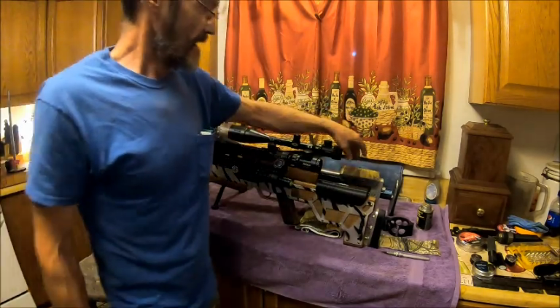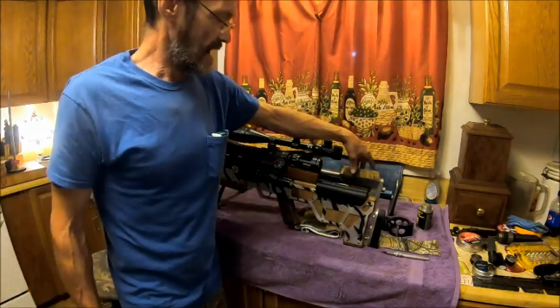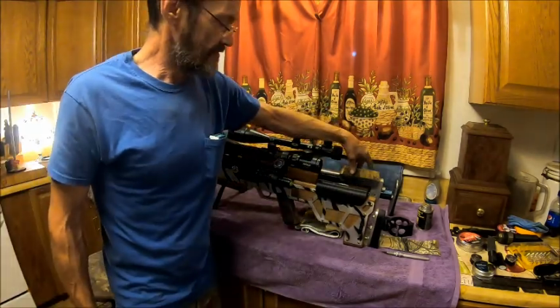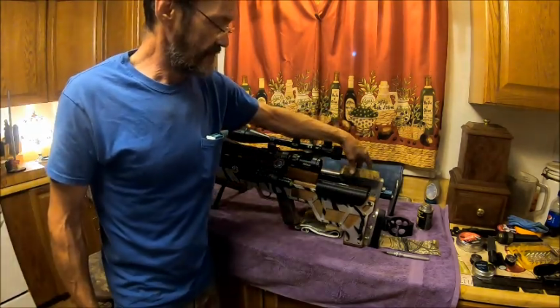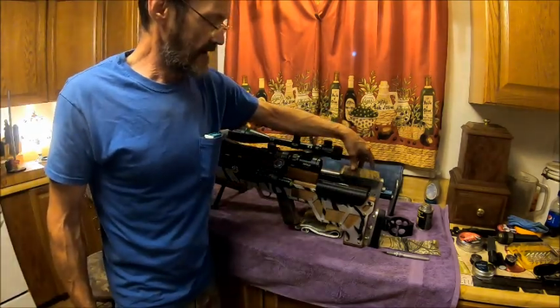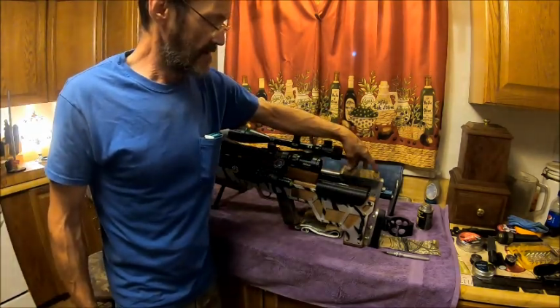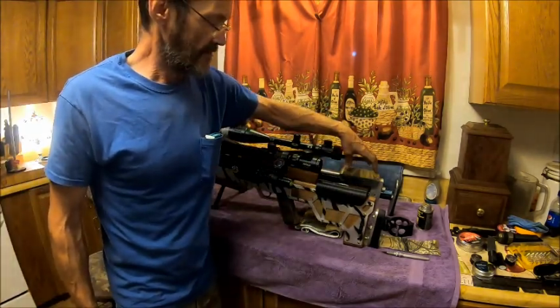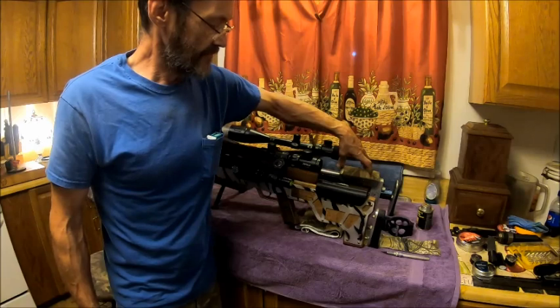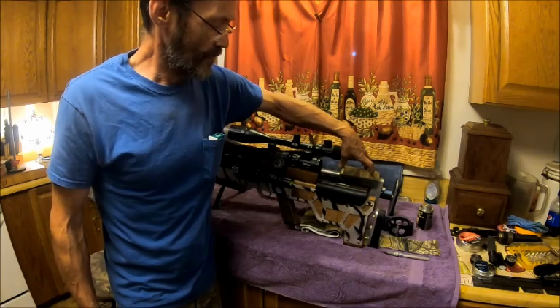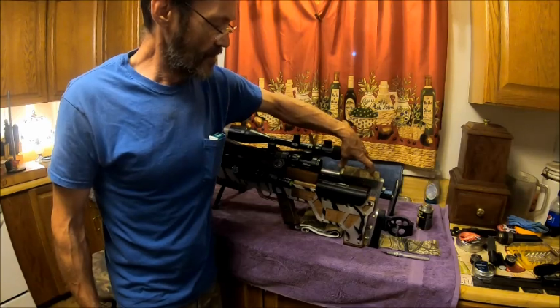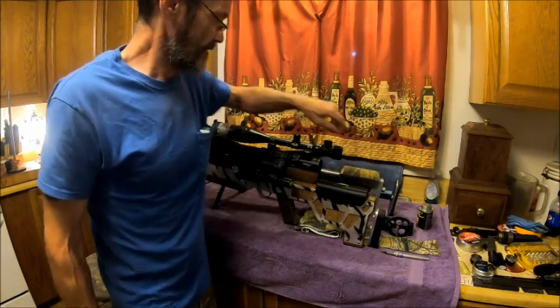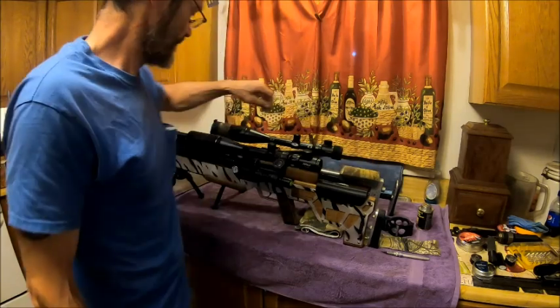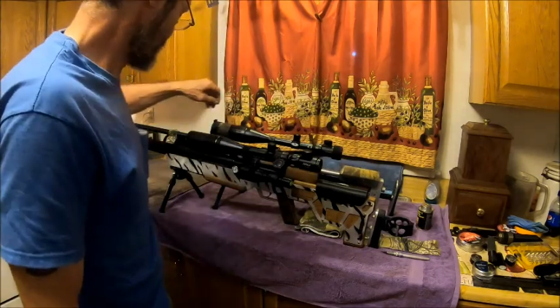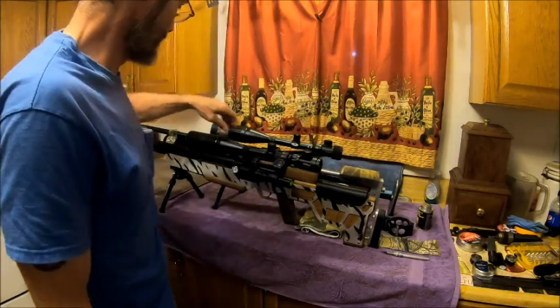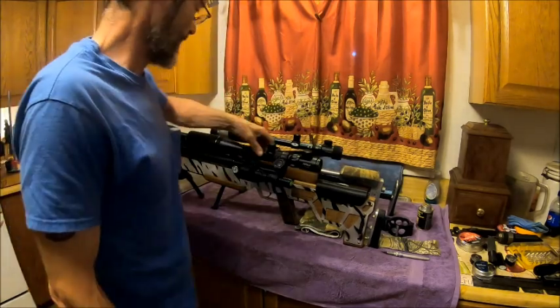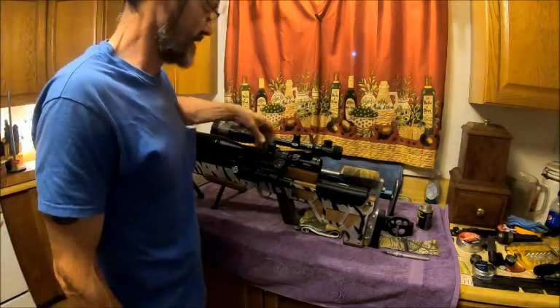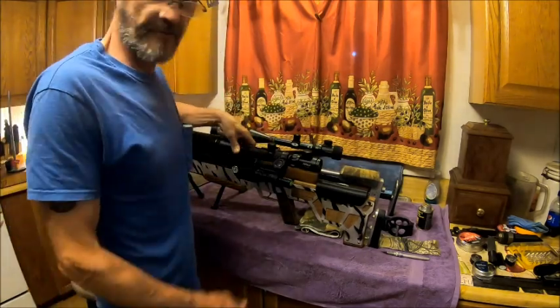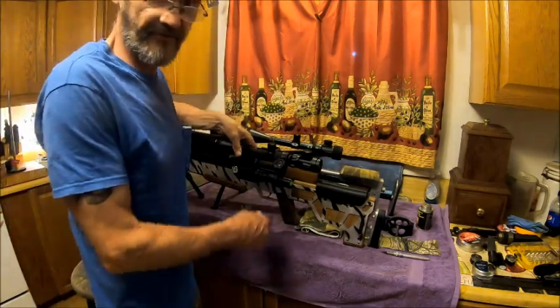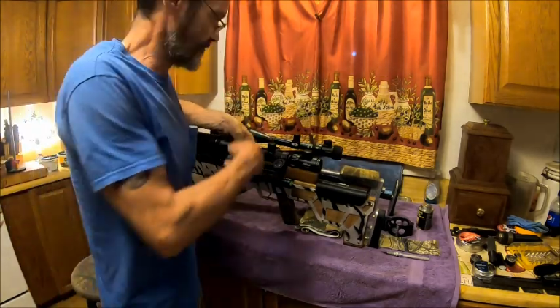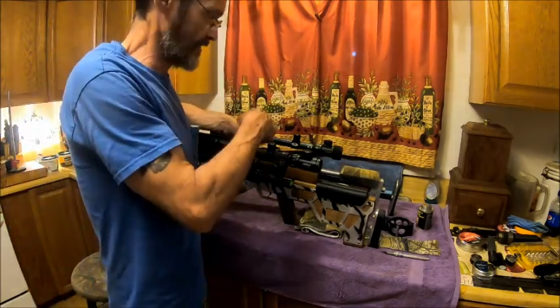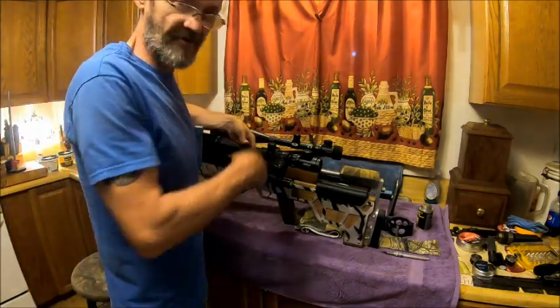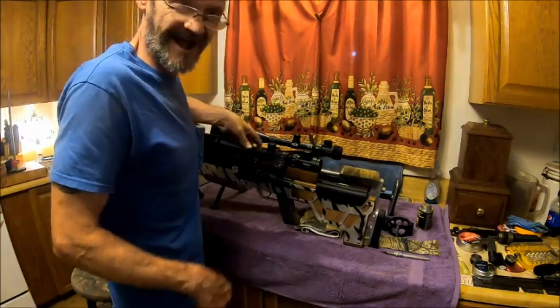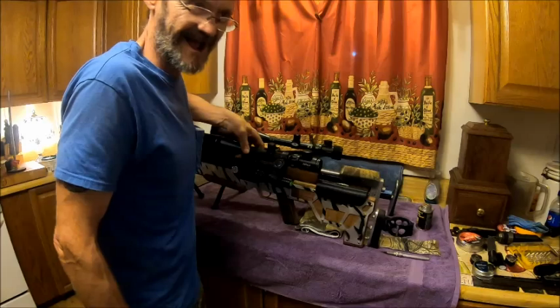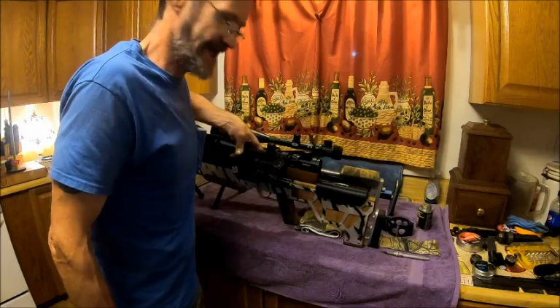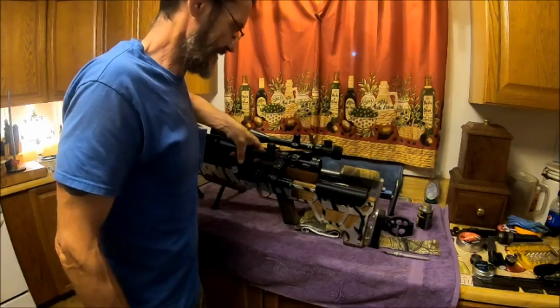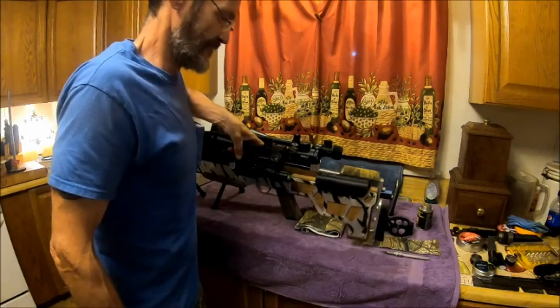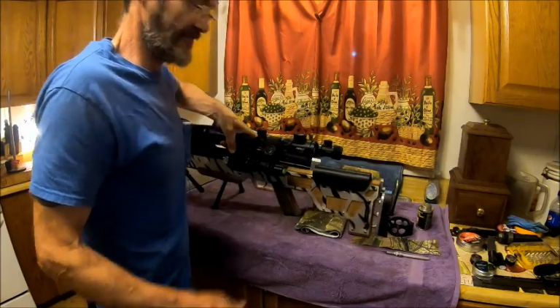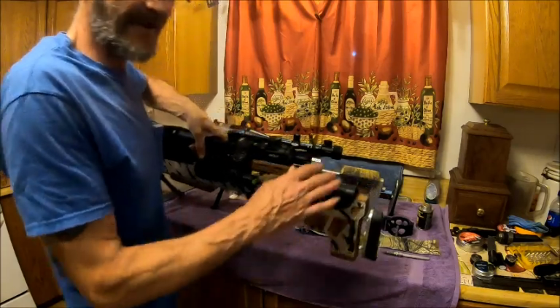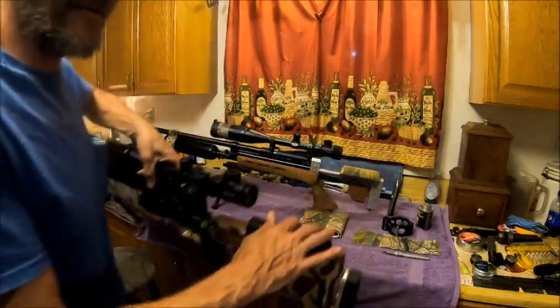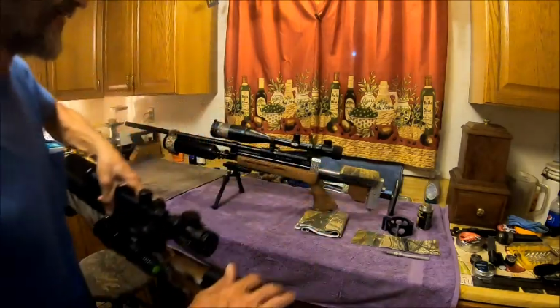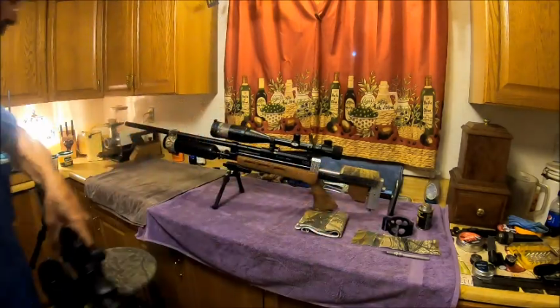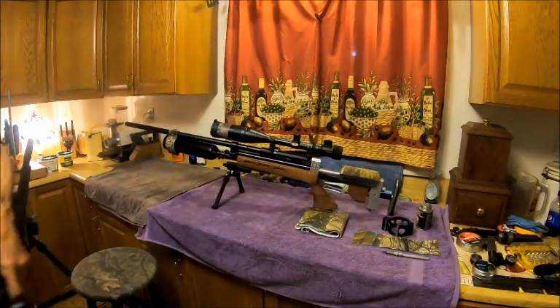I had to do that because of the wood. Let me put this back down. These are my snipers — the ones that reach out and touch.